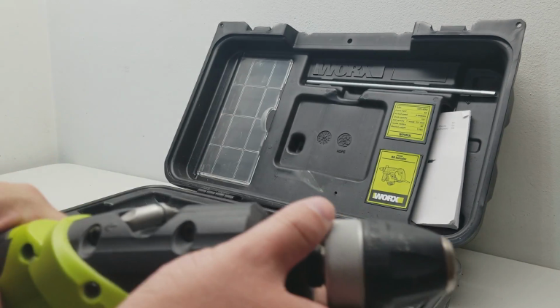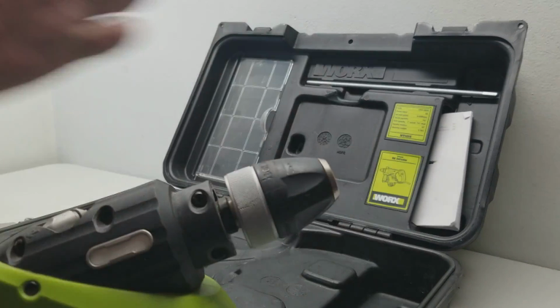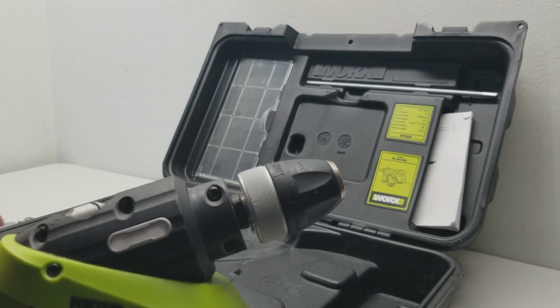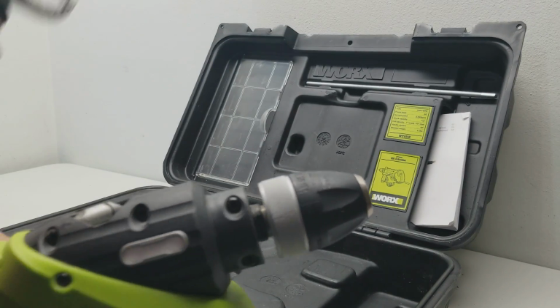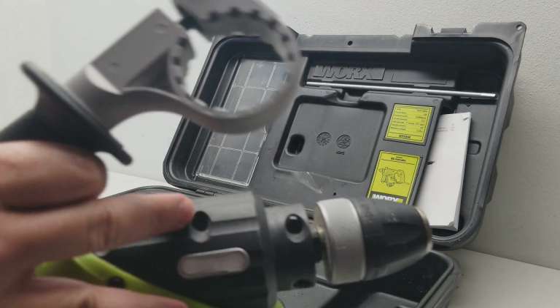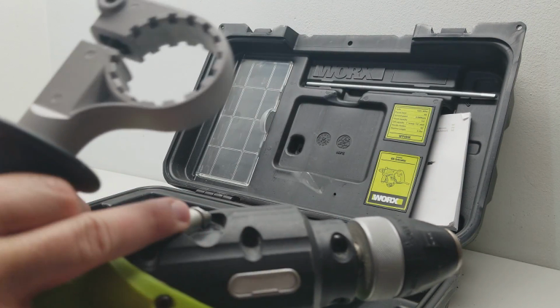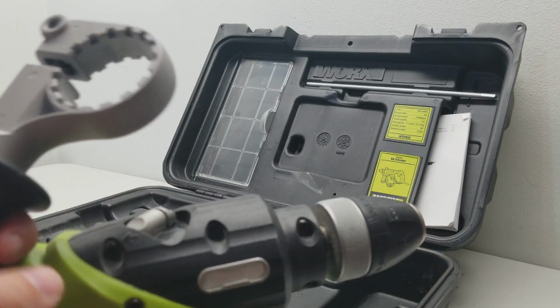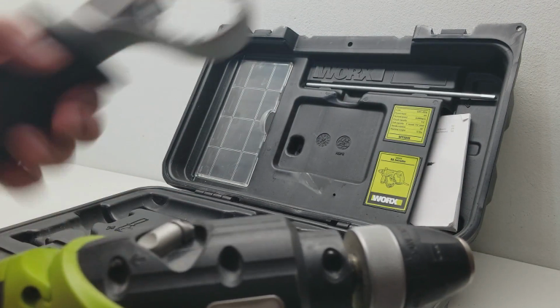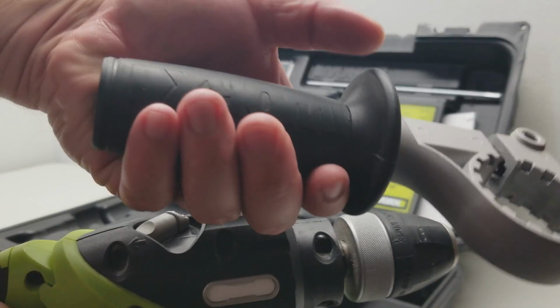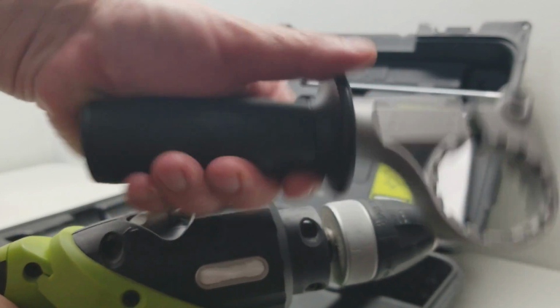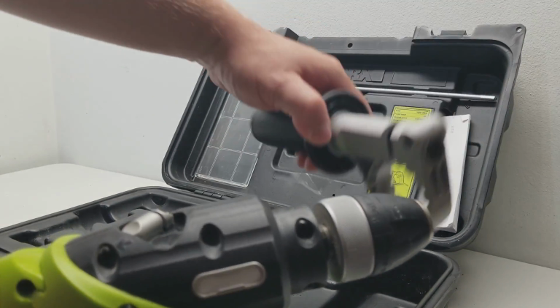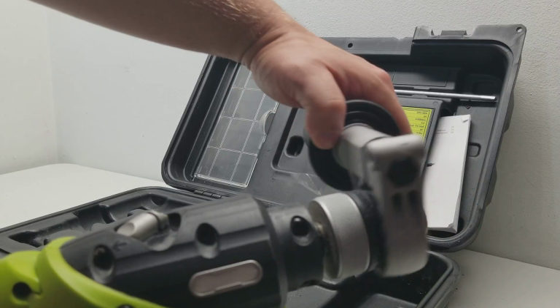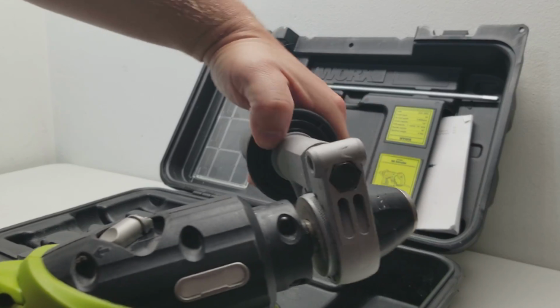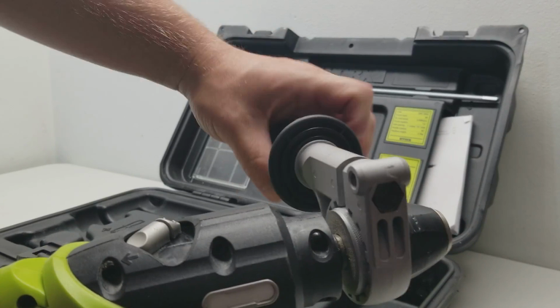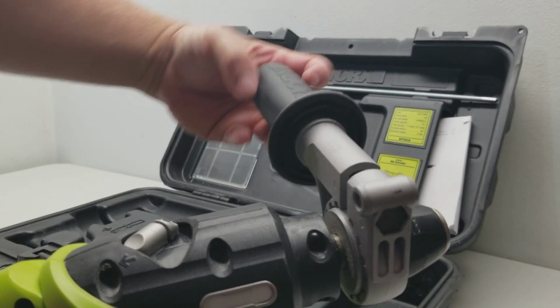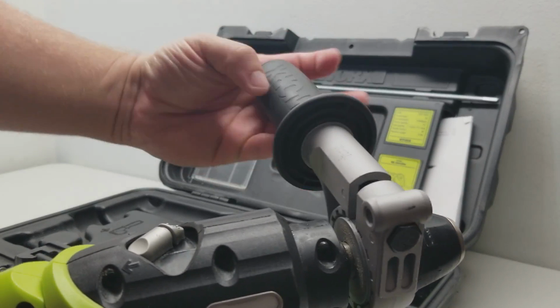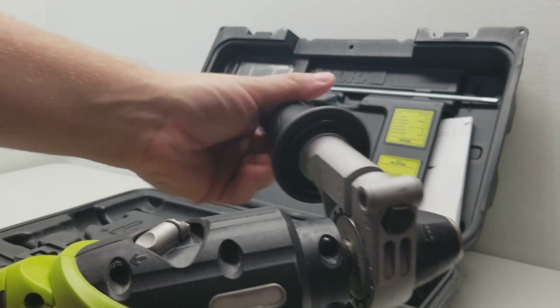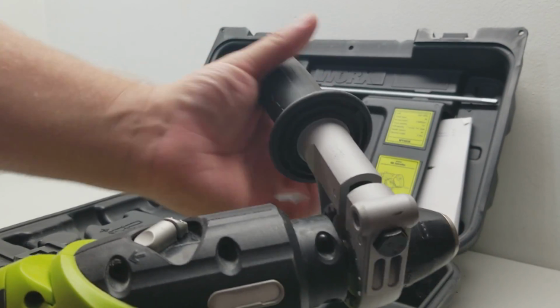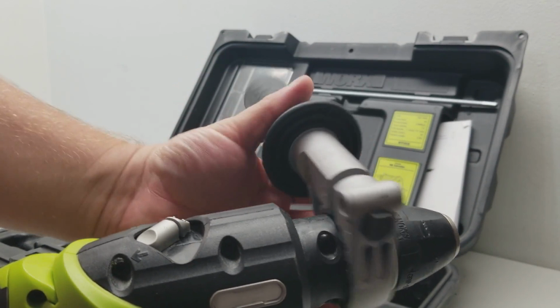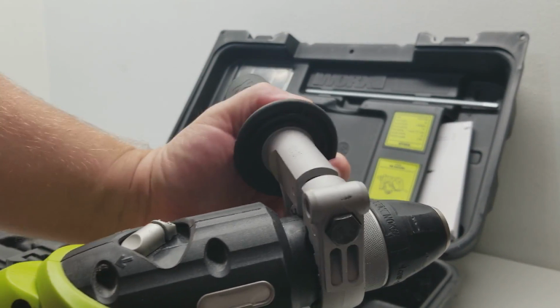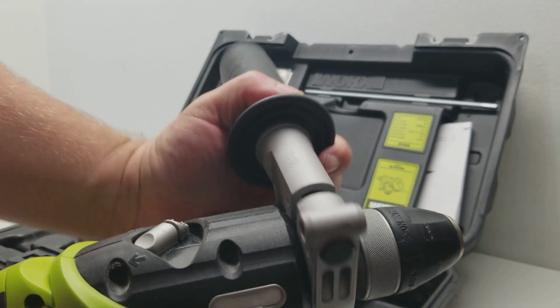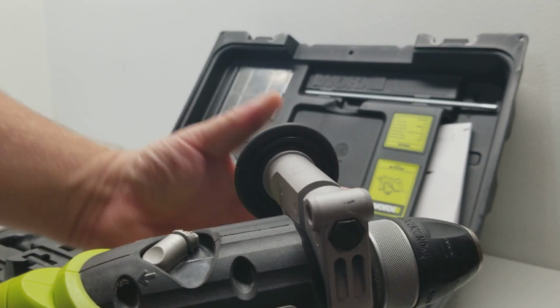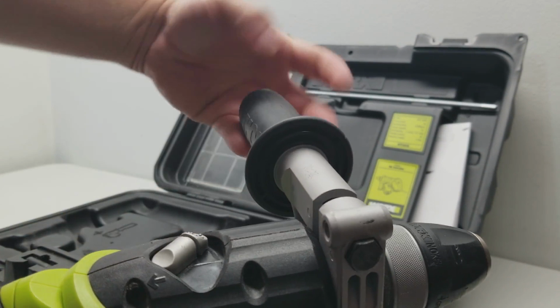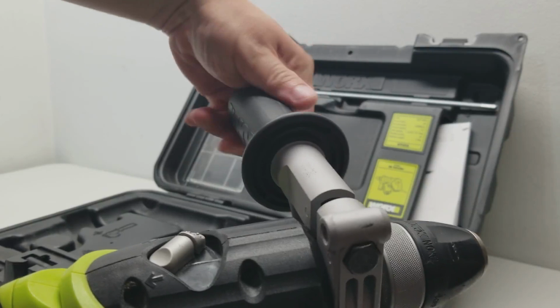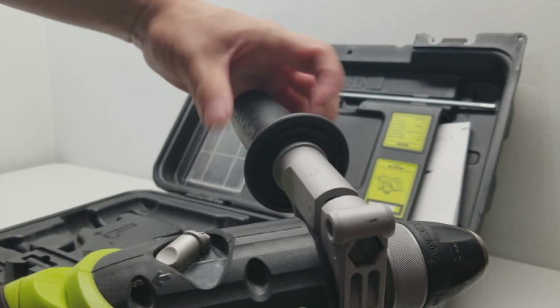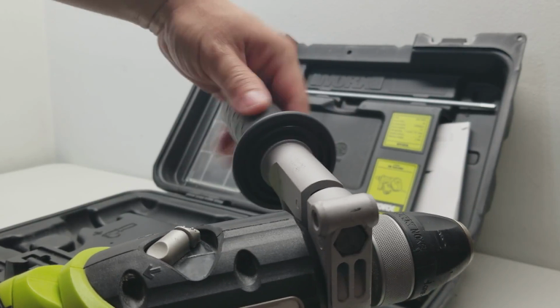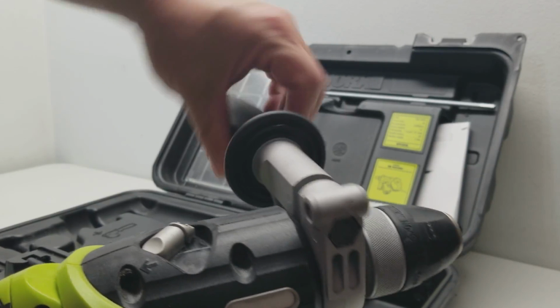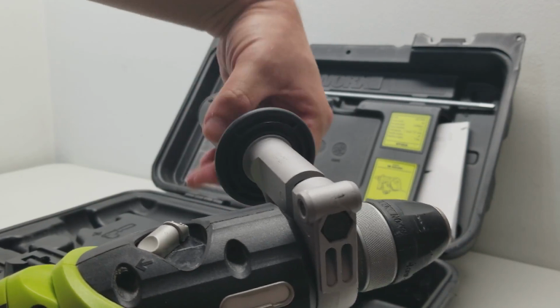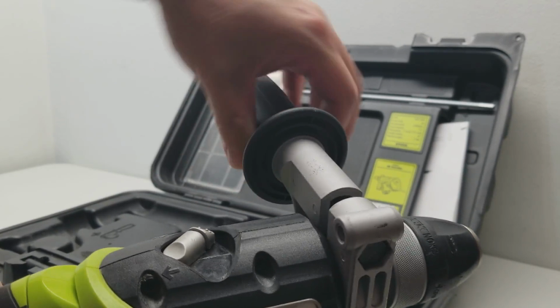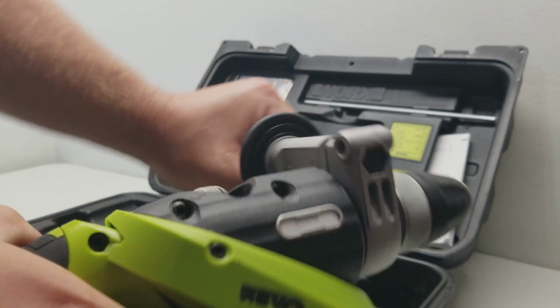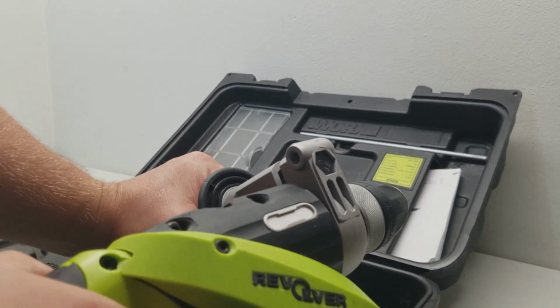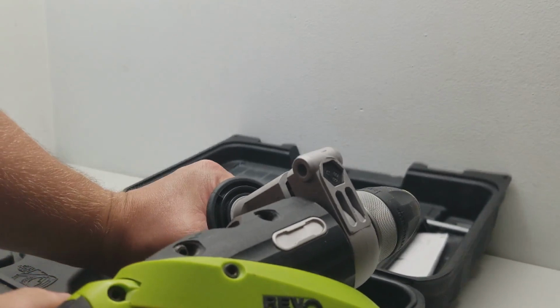And then just to show you how the handle goes on — just open it up, slide it on there, tighten it back down, and now you're in business.